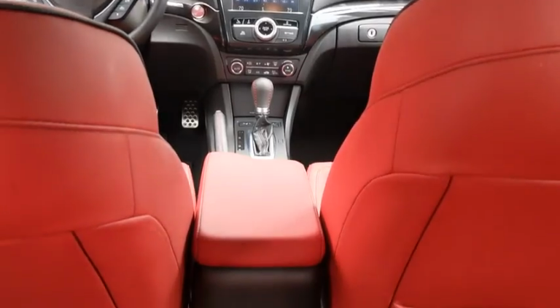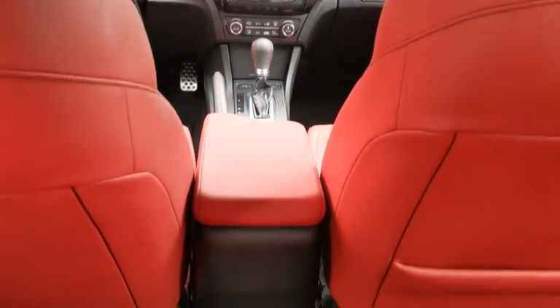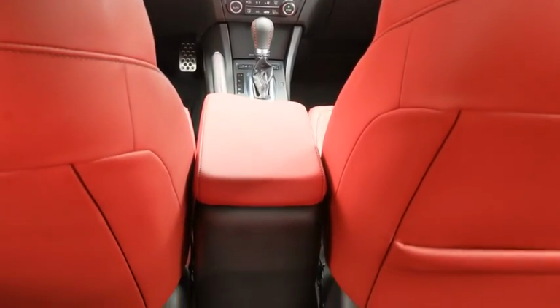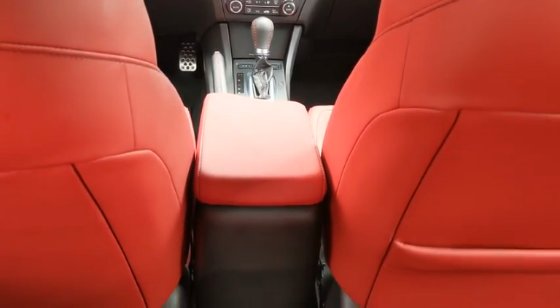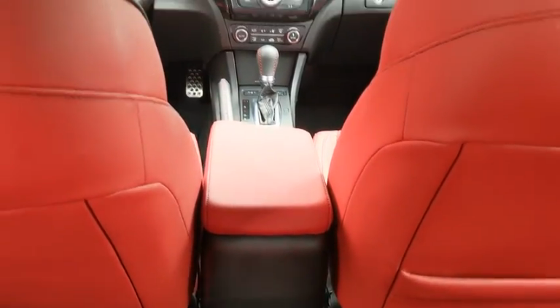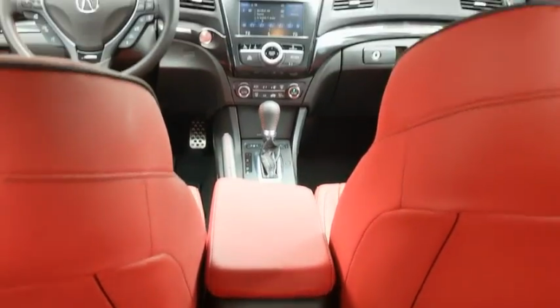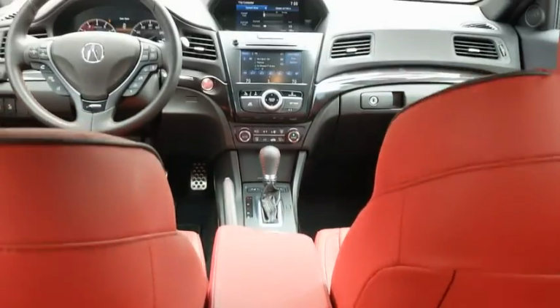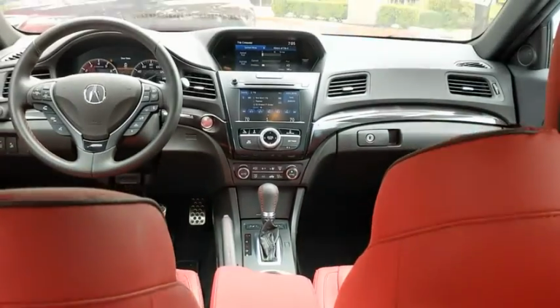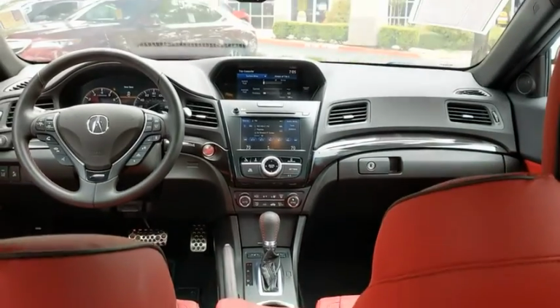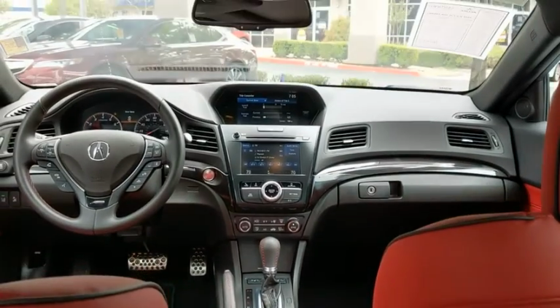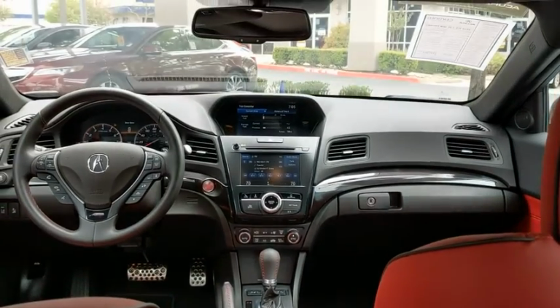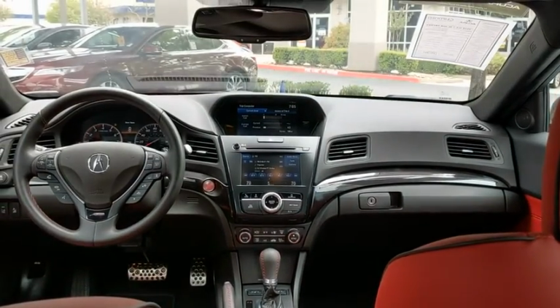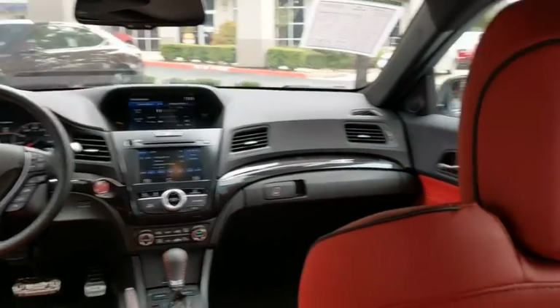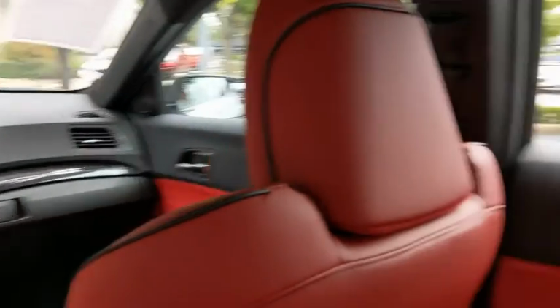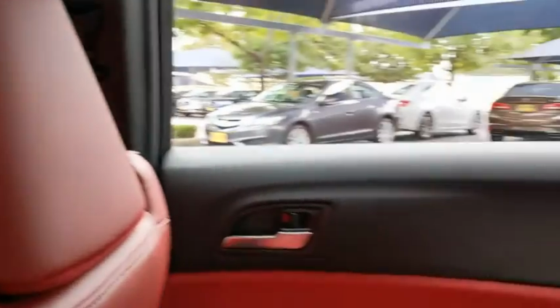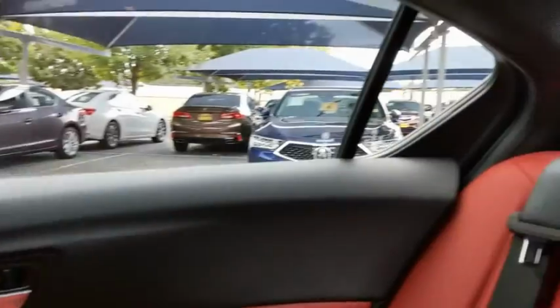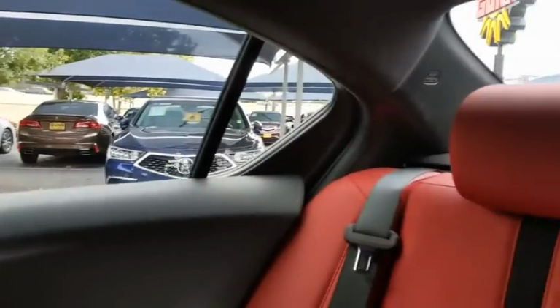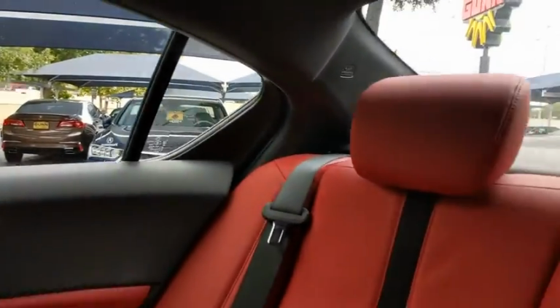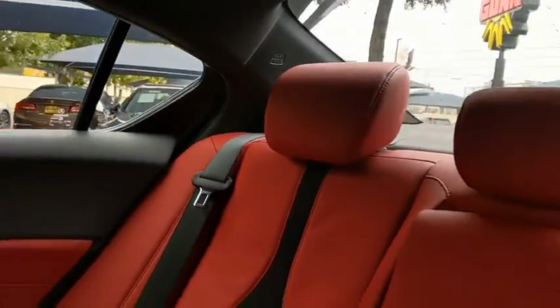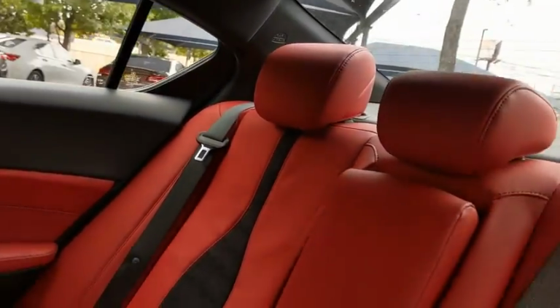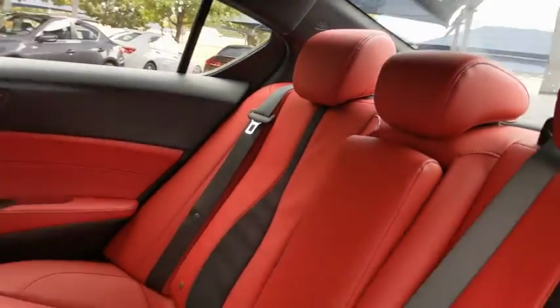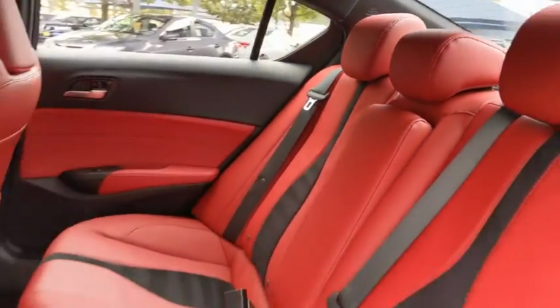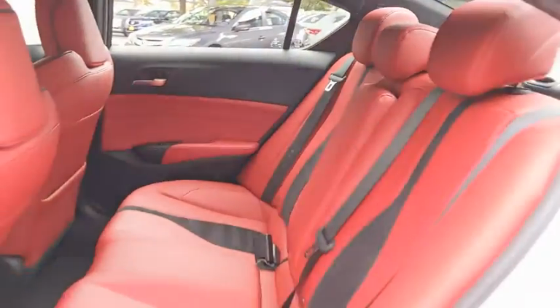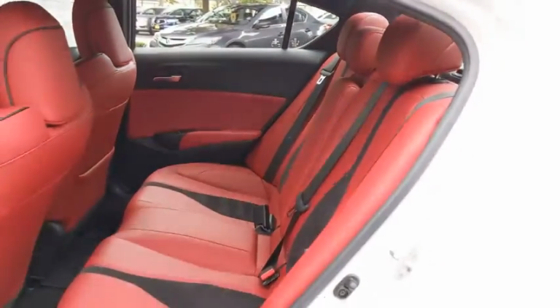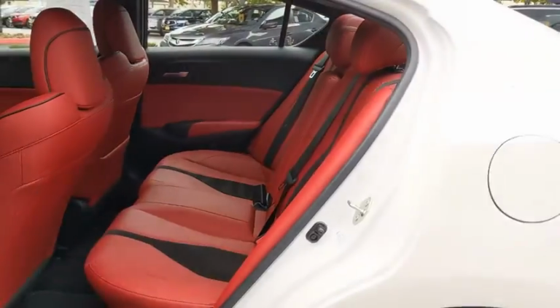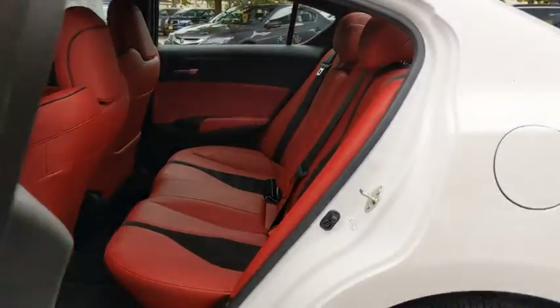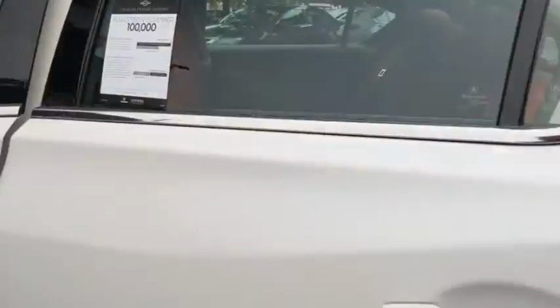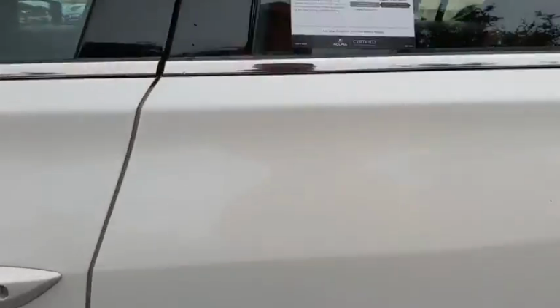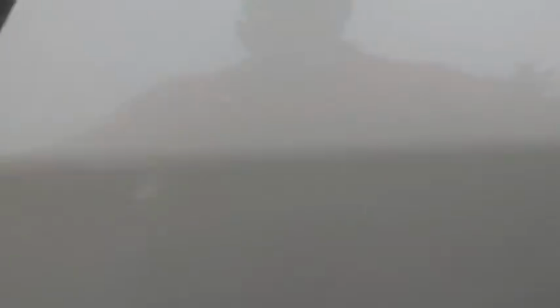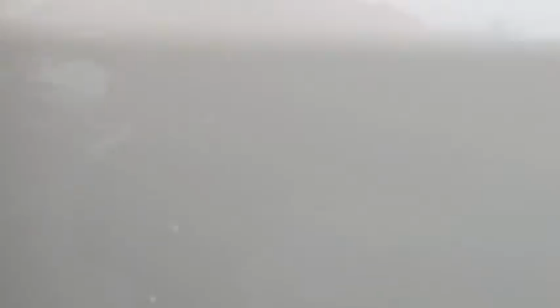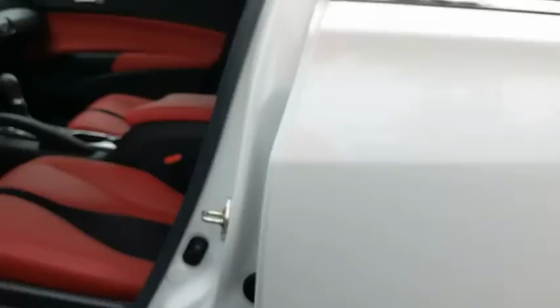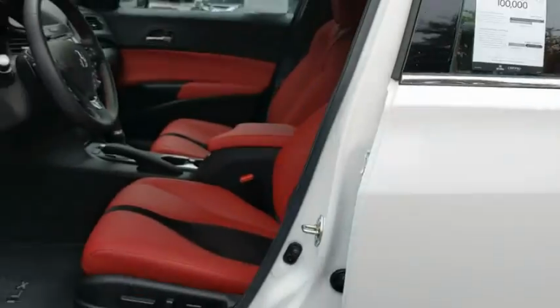Backup camera. Keyless entry. Power passenger seat. Steering wheel audio controls. Traction control. Lane departure warning. Stability control. Anti-lock braking system. Bluetooth.